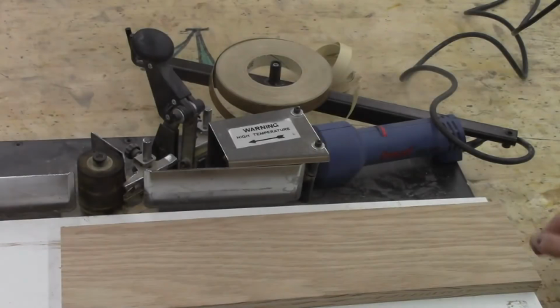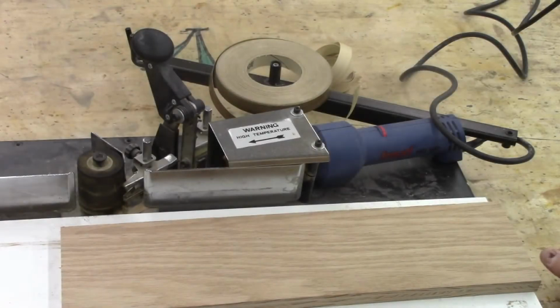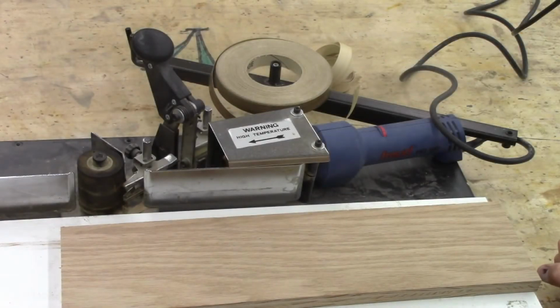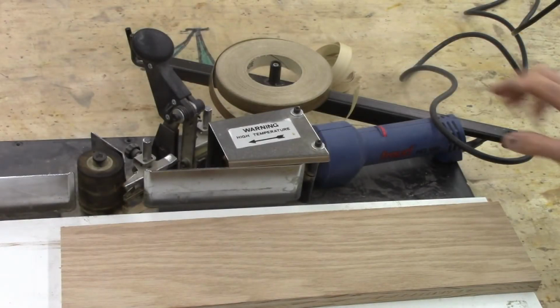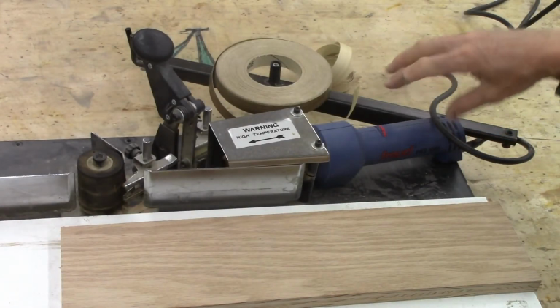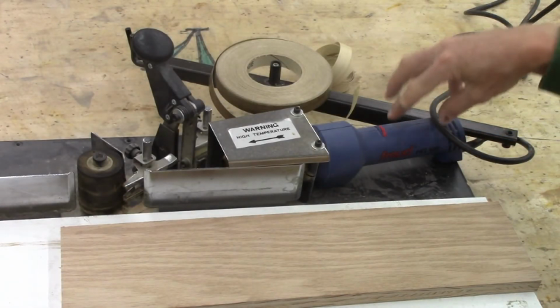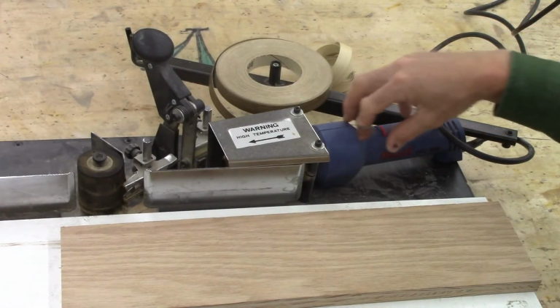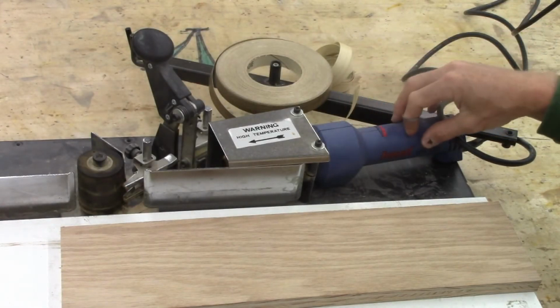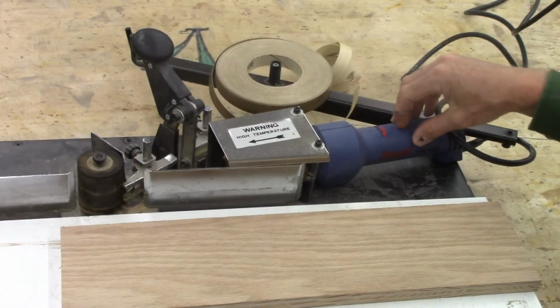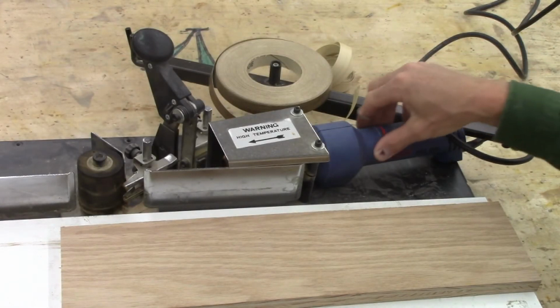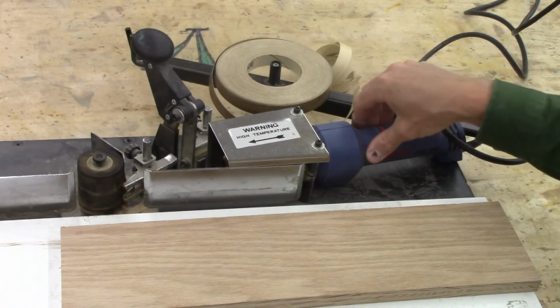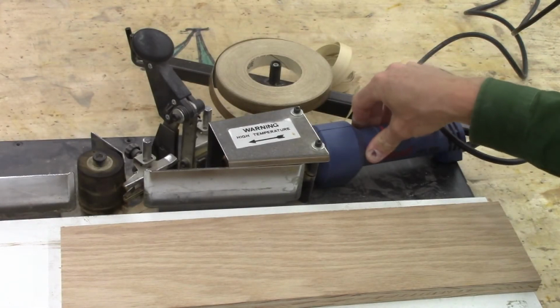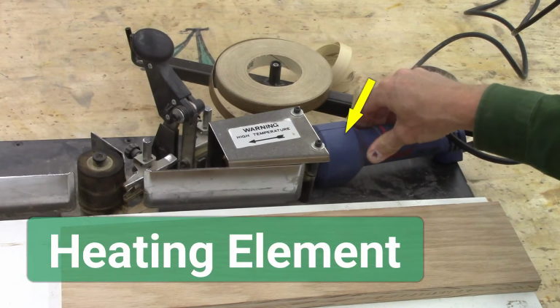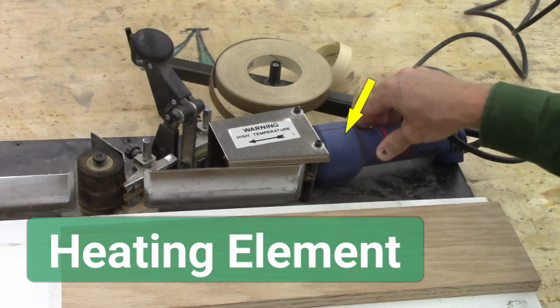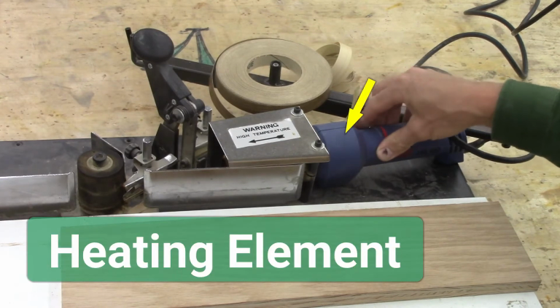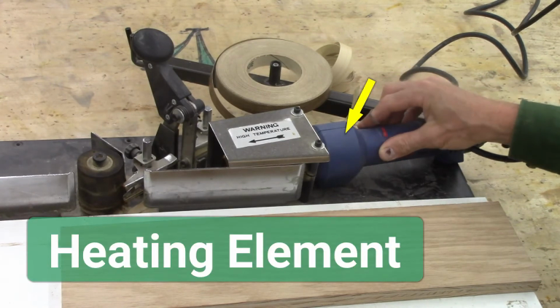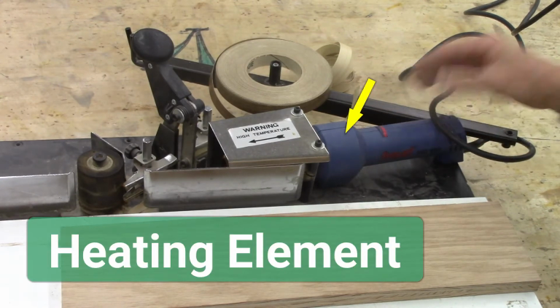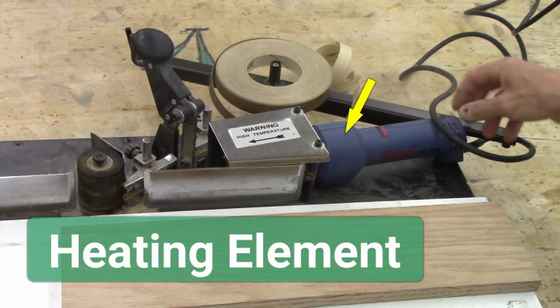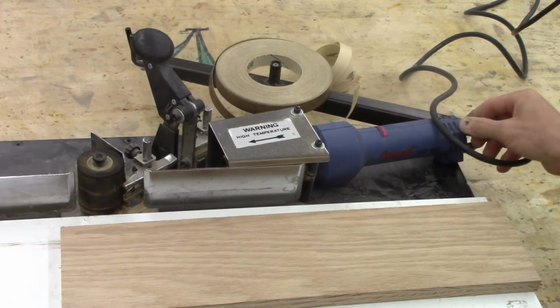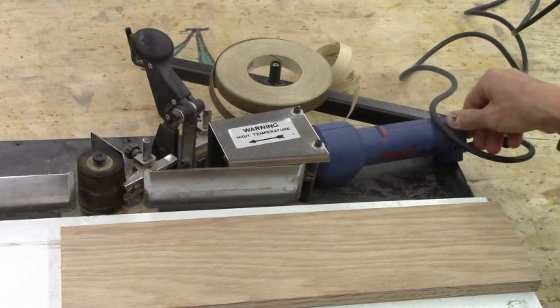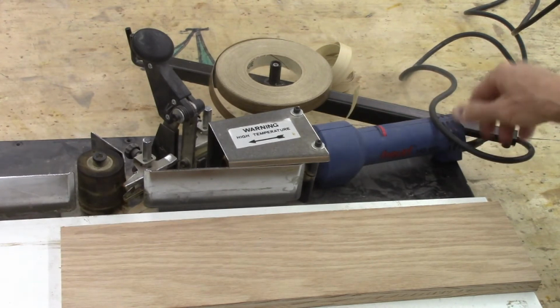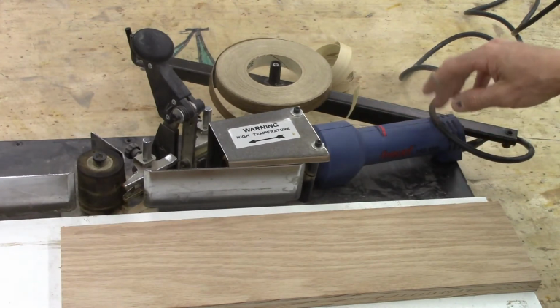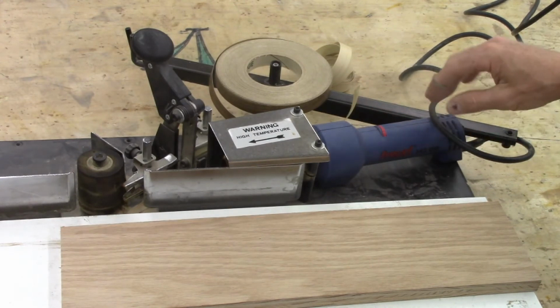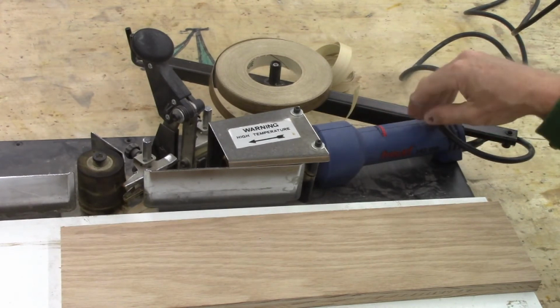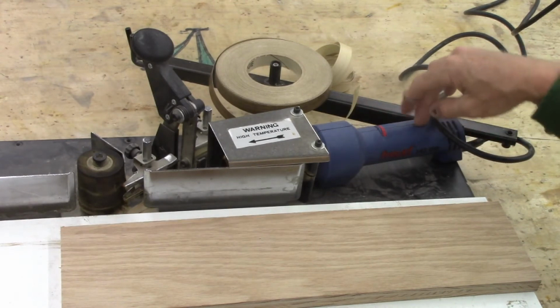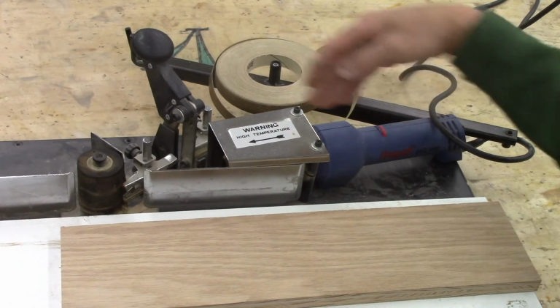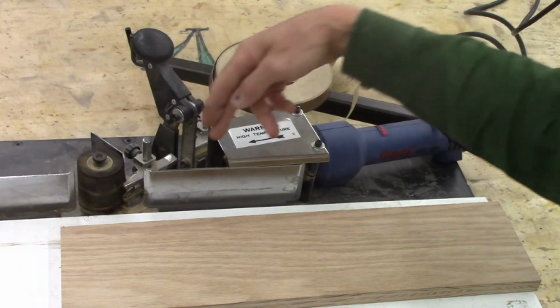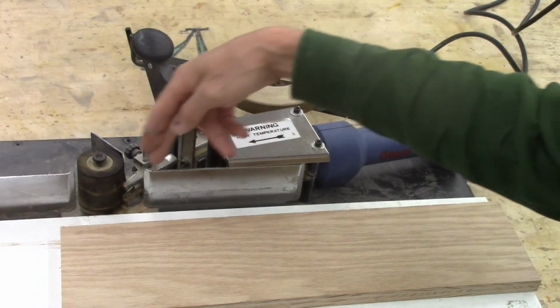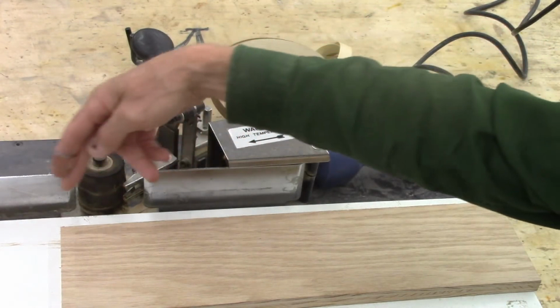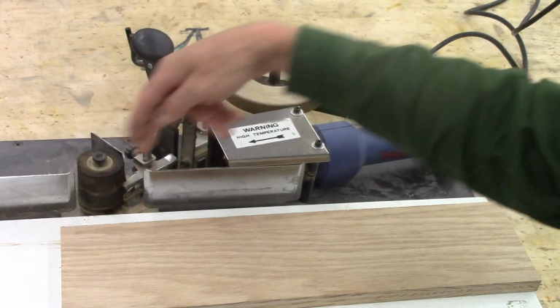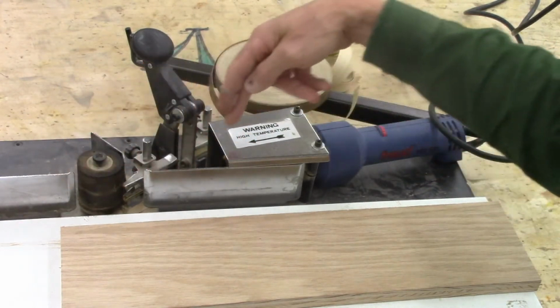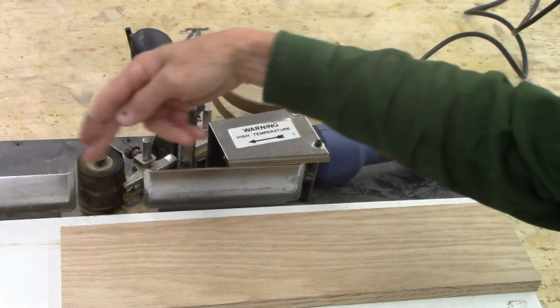Here's how the heat gun works: we start with the heating element, which is a heat gun. You turn the heat gun on and it blows hot air right through this area here.